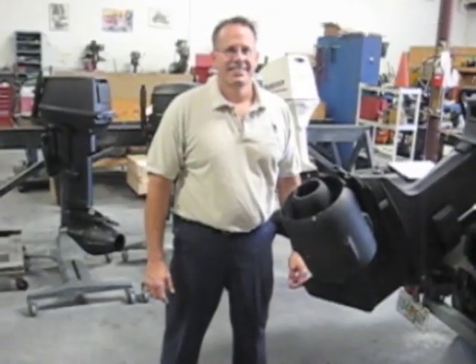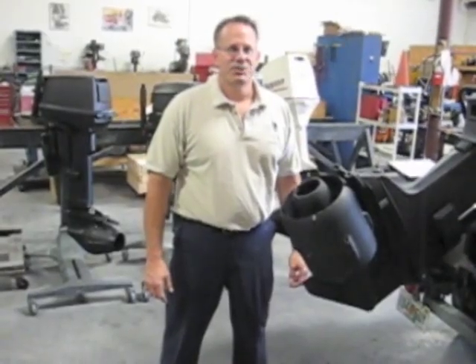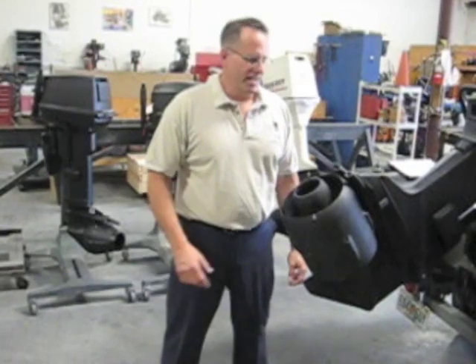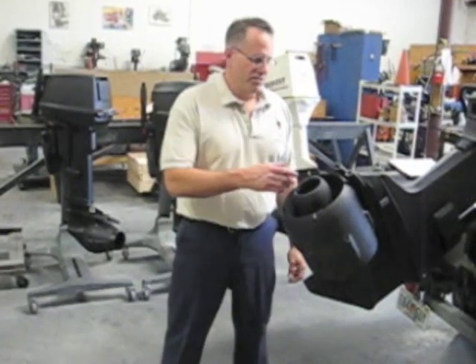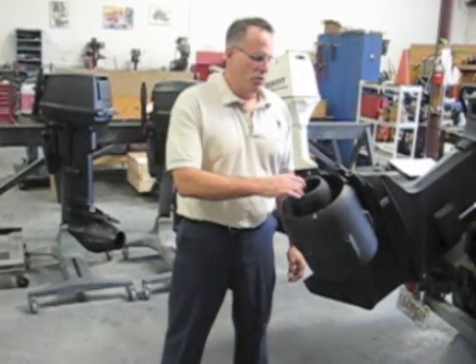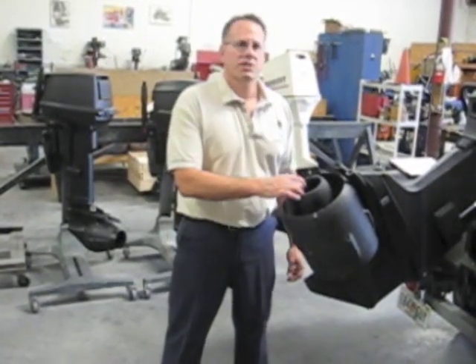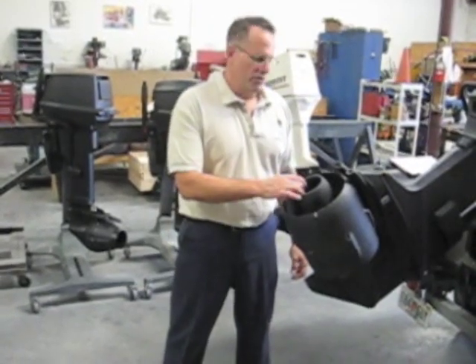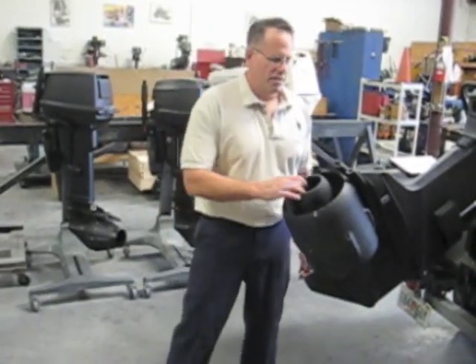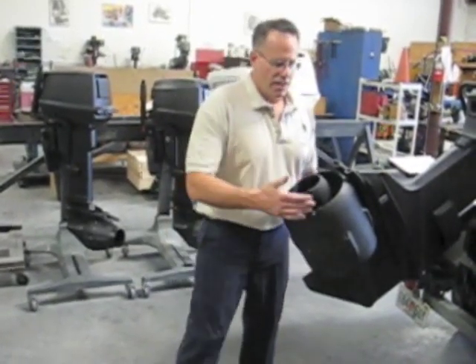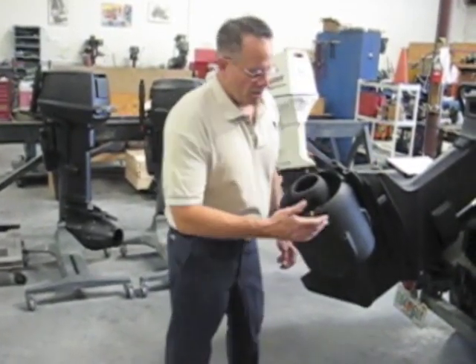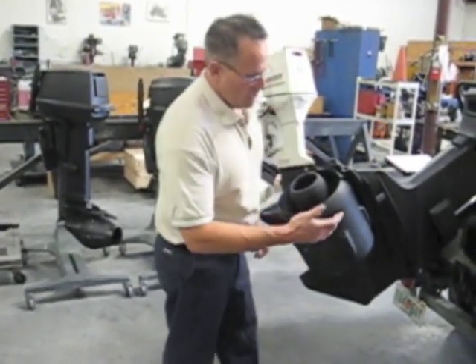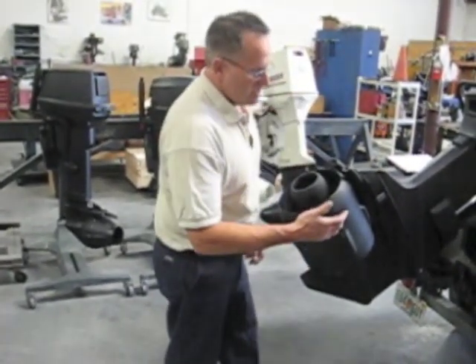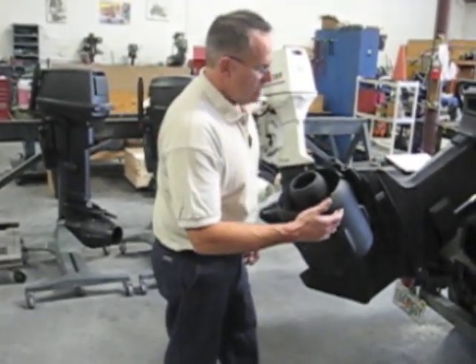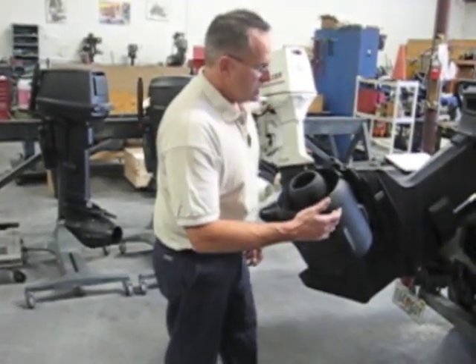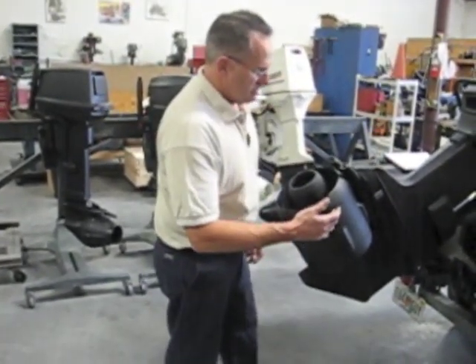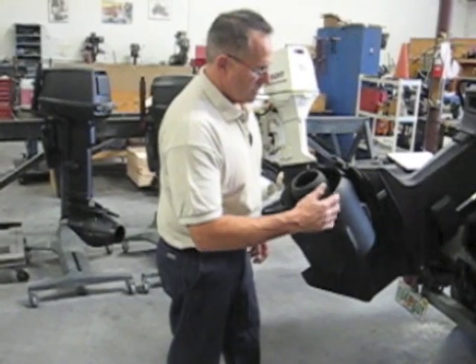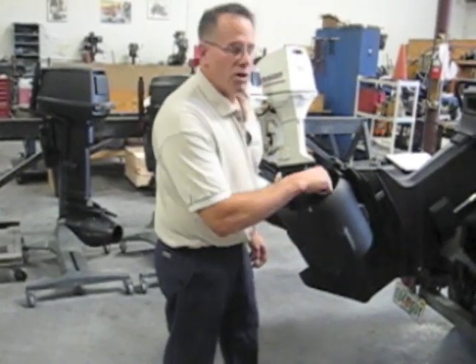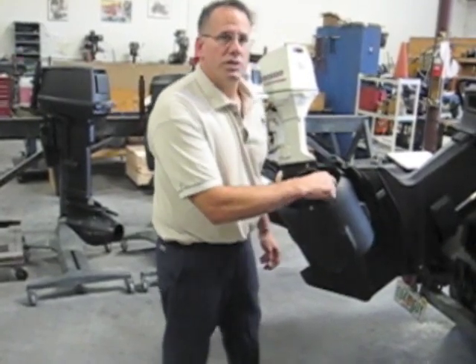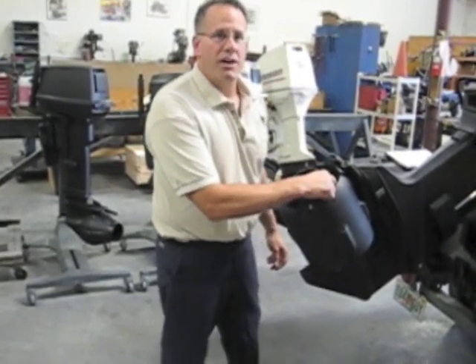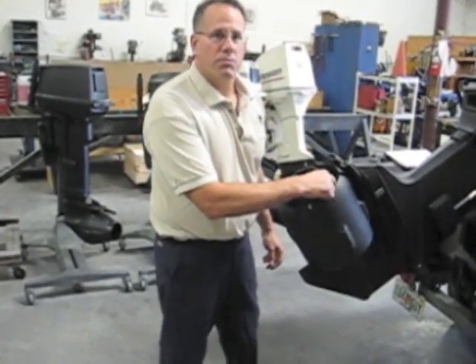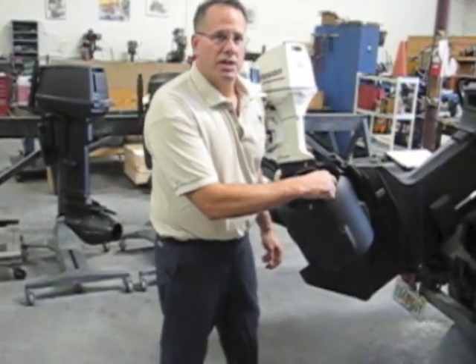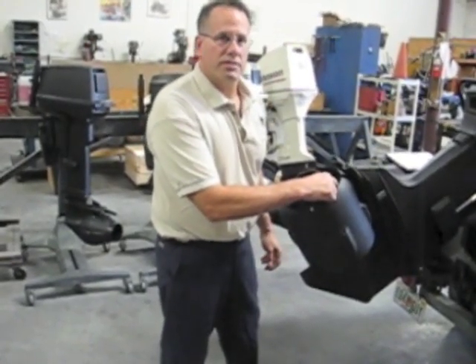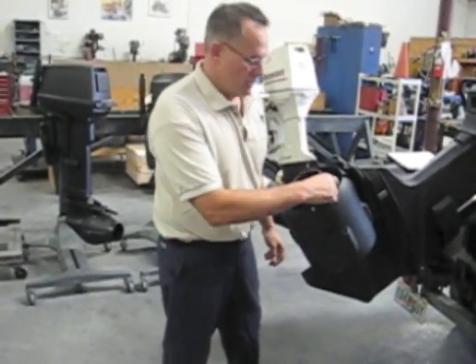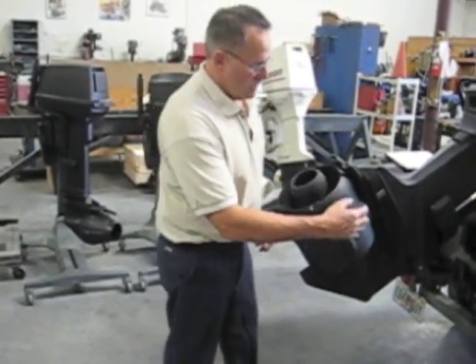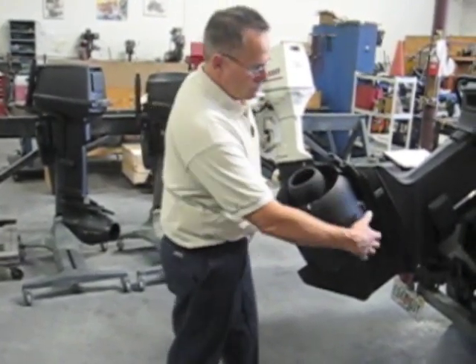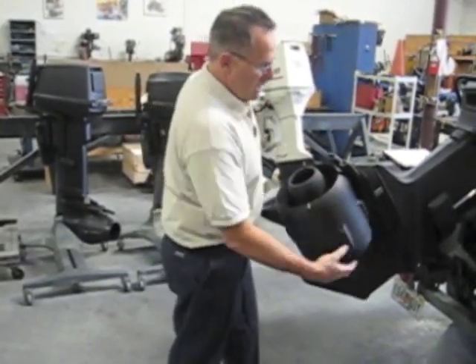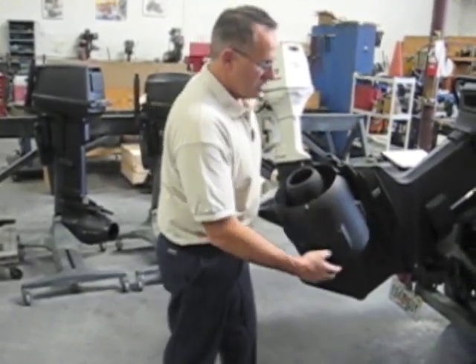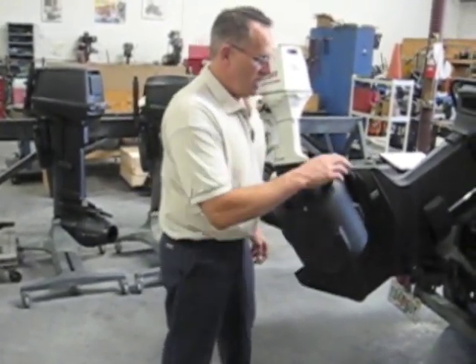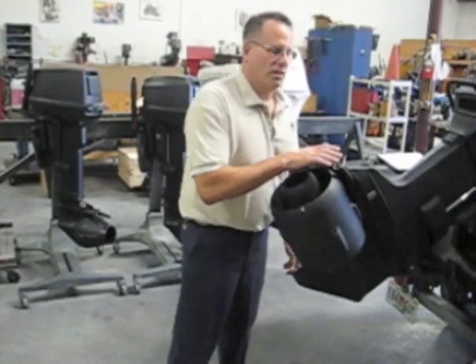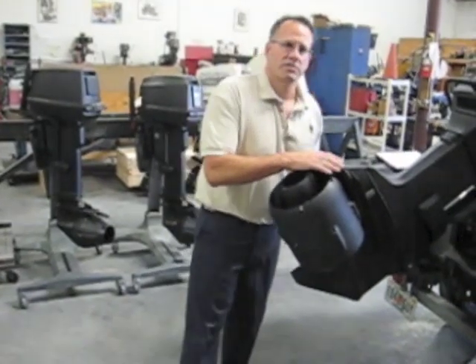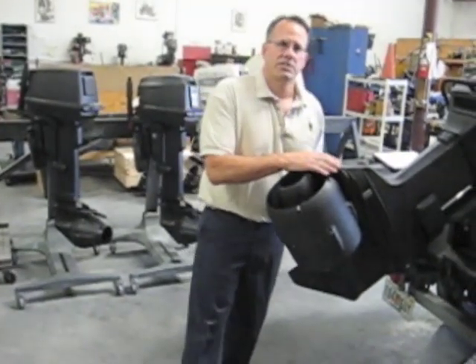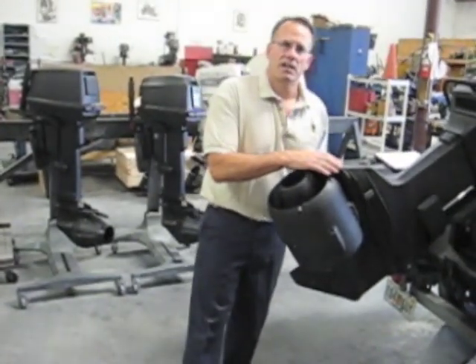The DuraJet consists of four major components. They are the stator housing, the rotor which is mounted on the prop shaft, the rotor housing, and the exhaust extension nozzle.